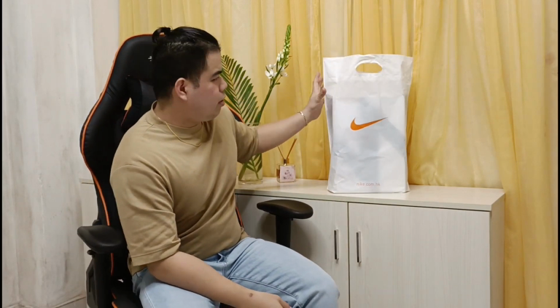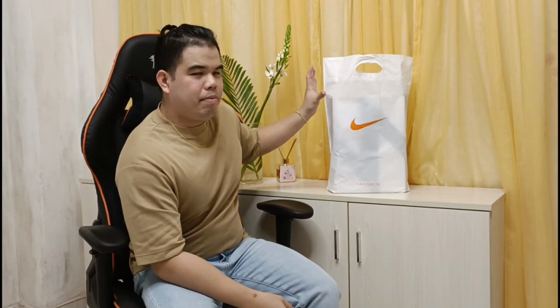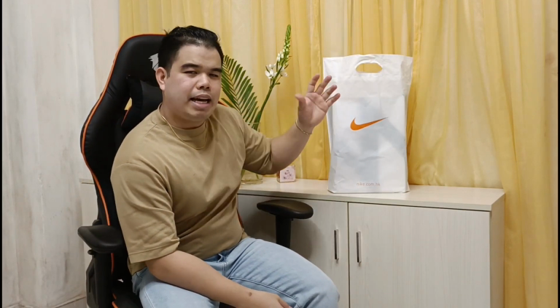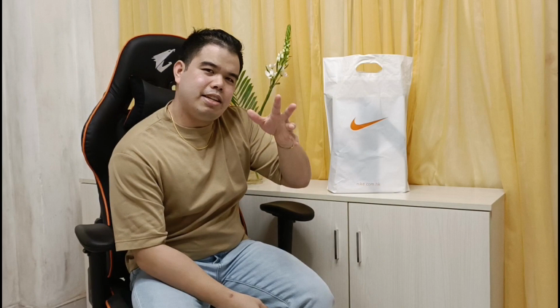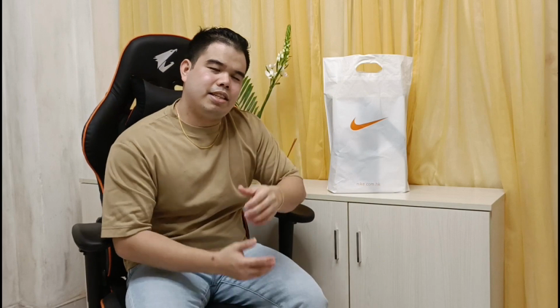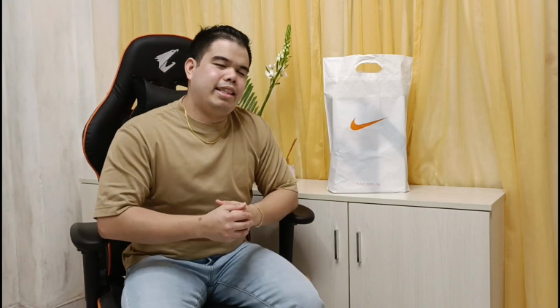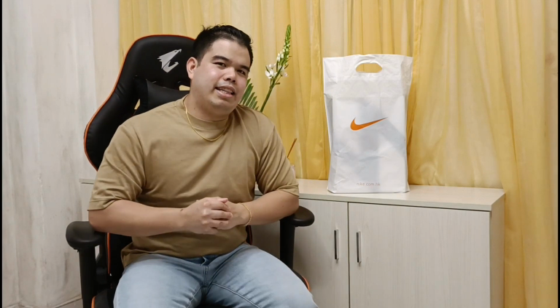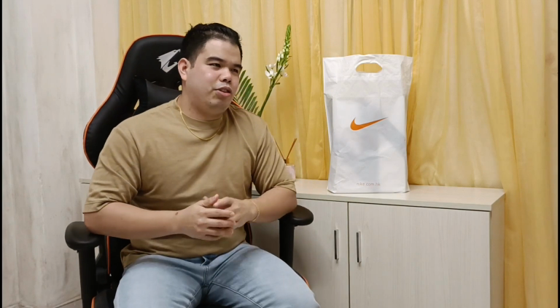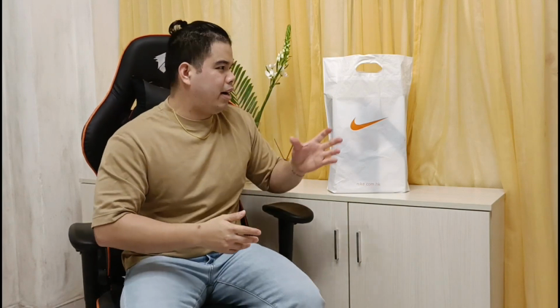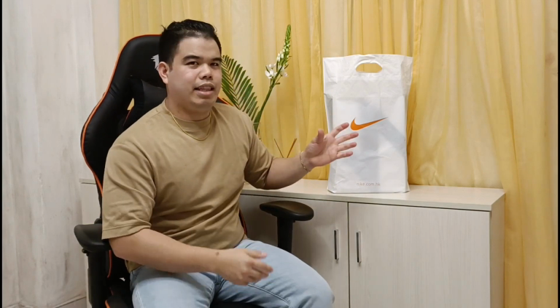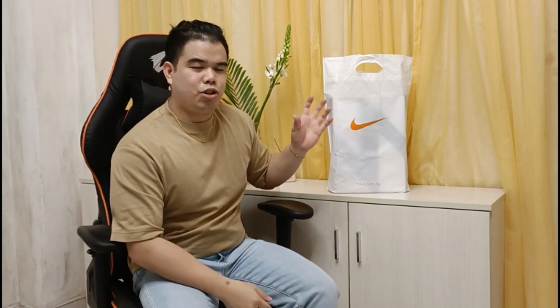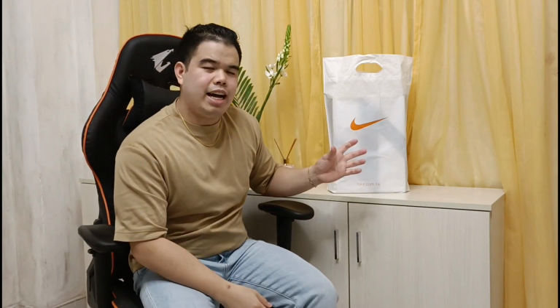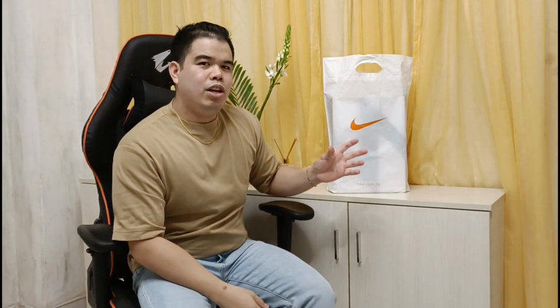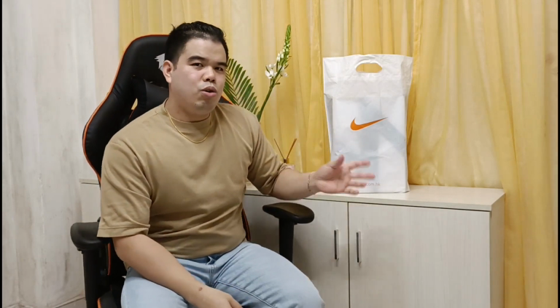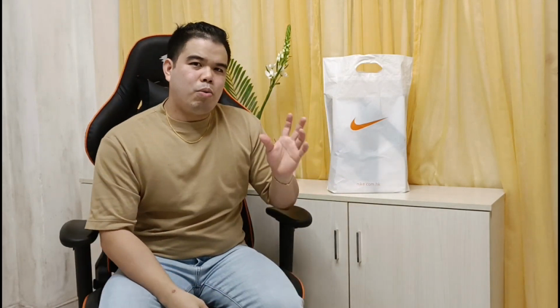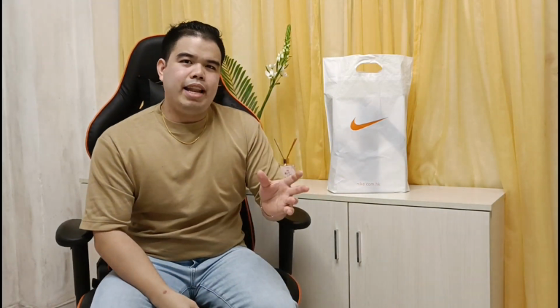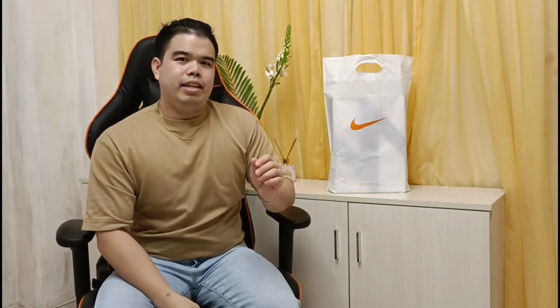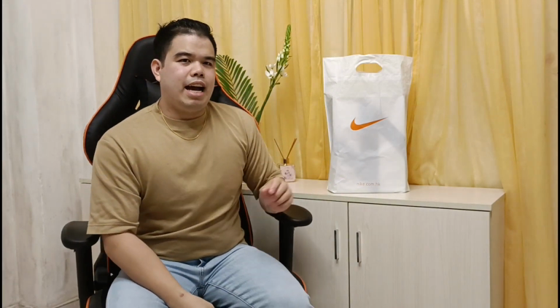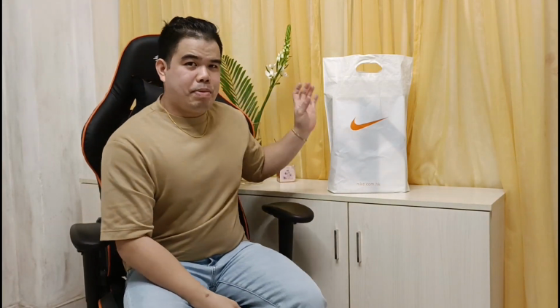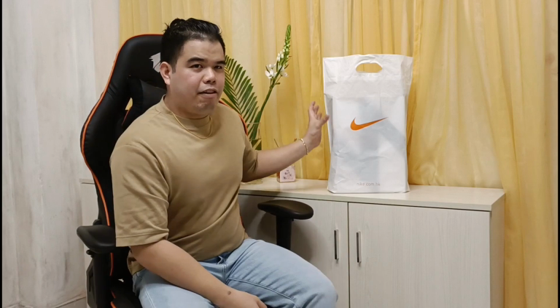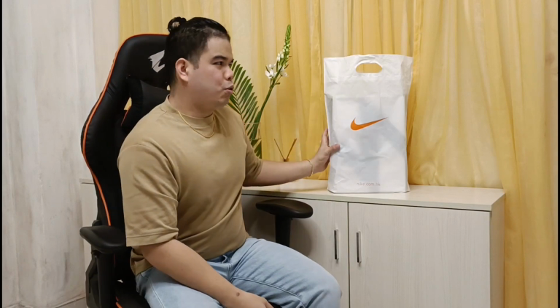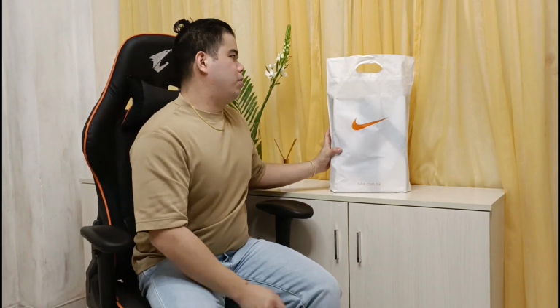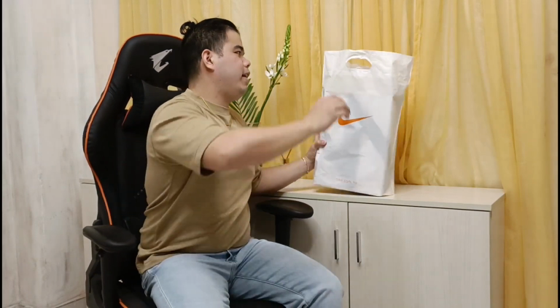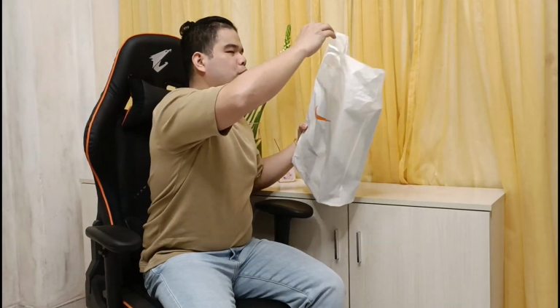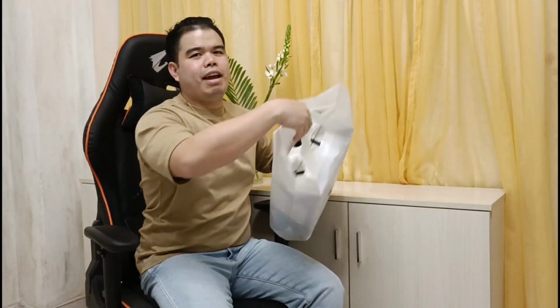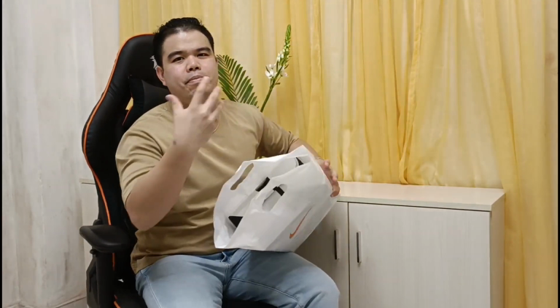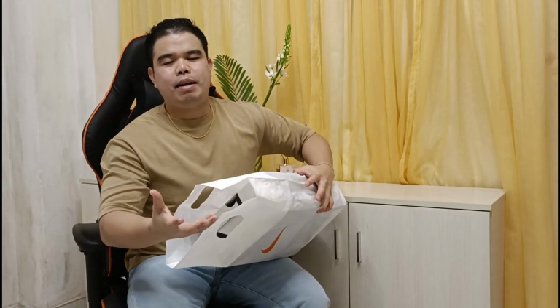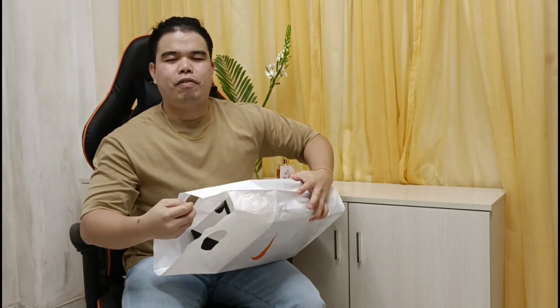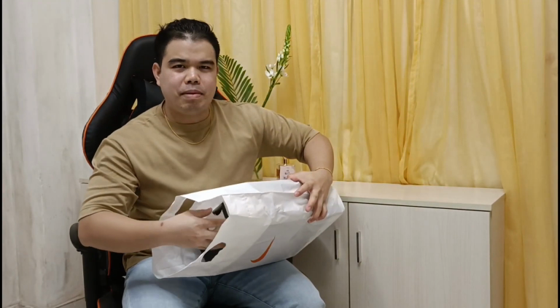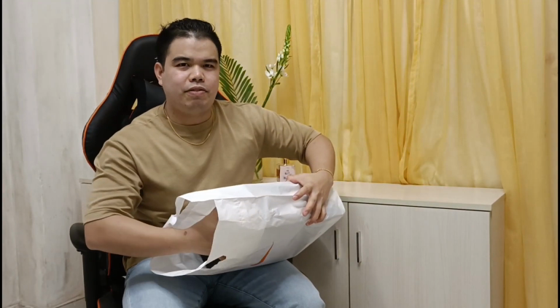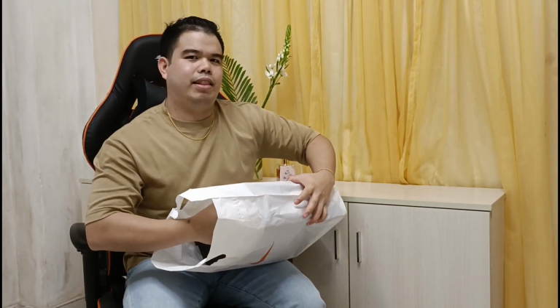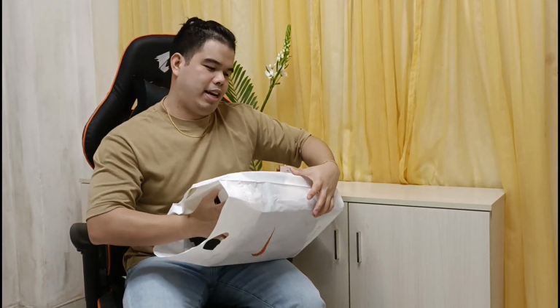So ito — makikita yun sa title natin — ito yung bago nating Jordan Luka 1 PF Shoes. PF meaning performance fit.